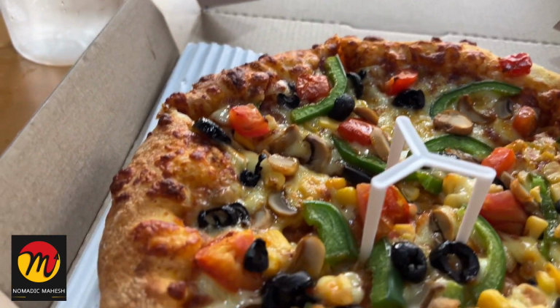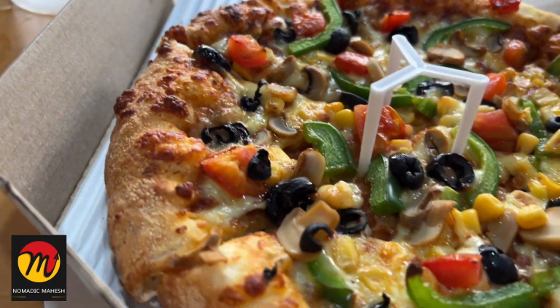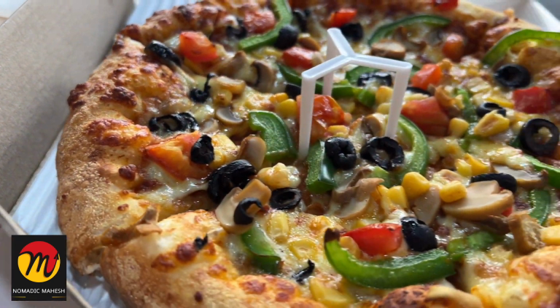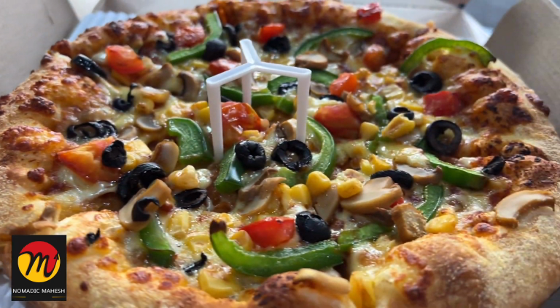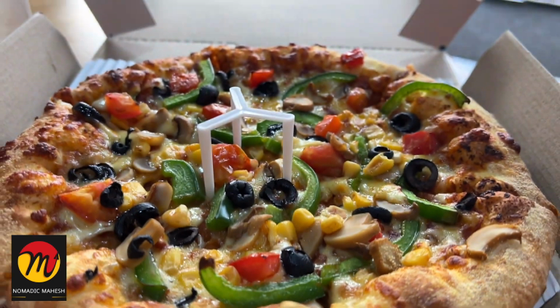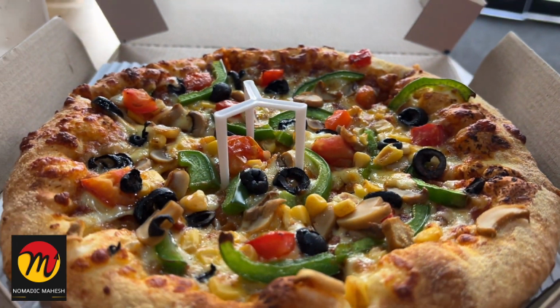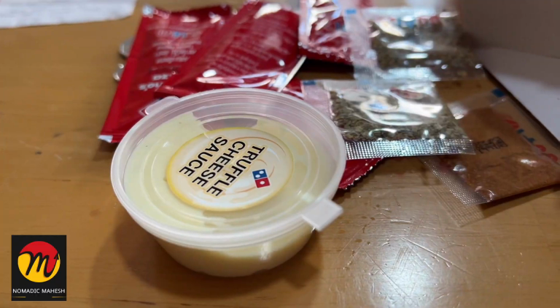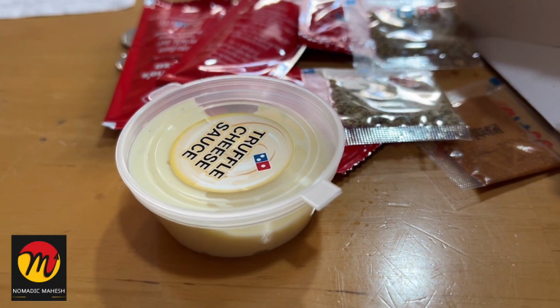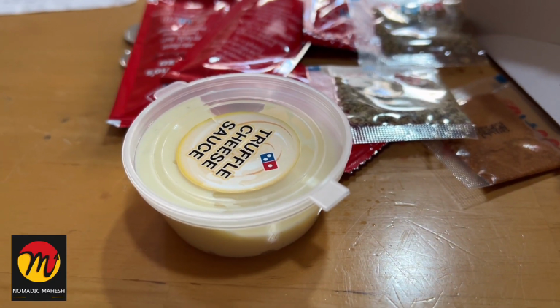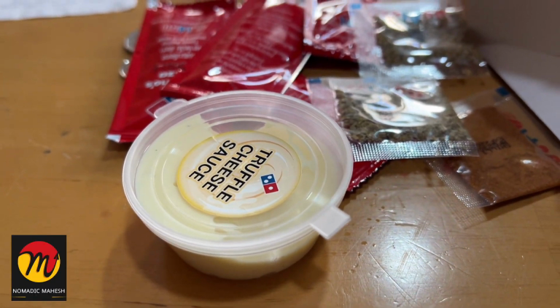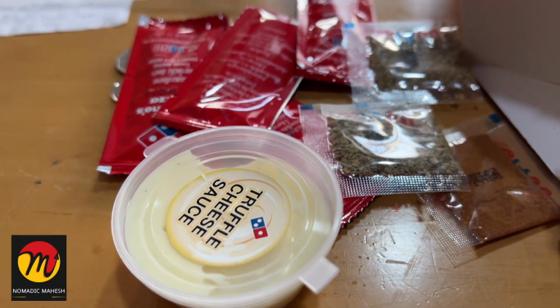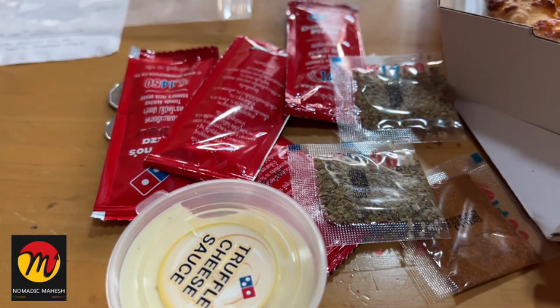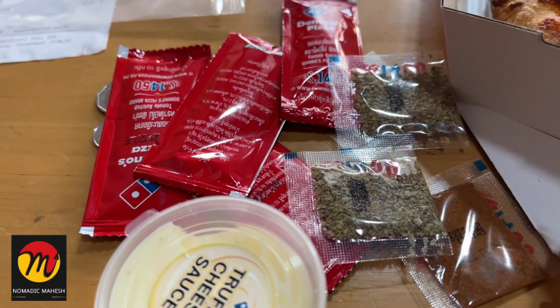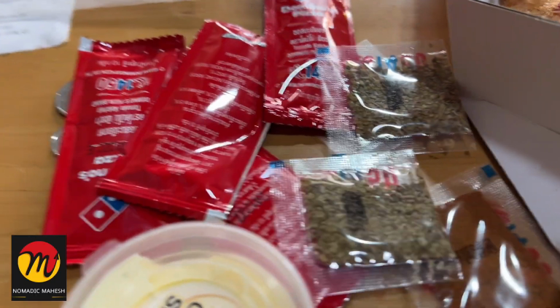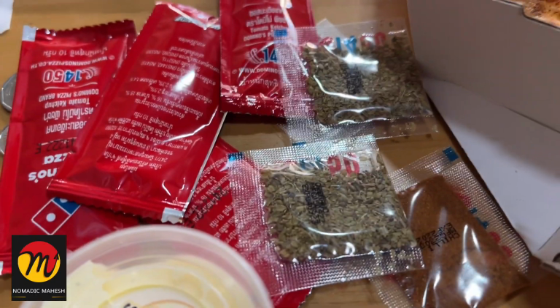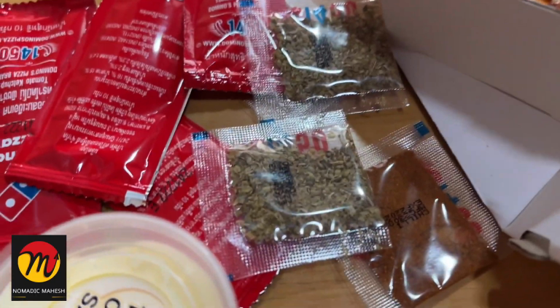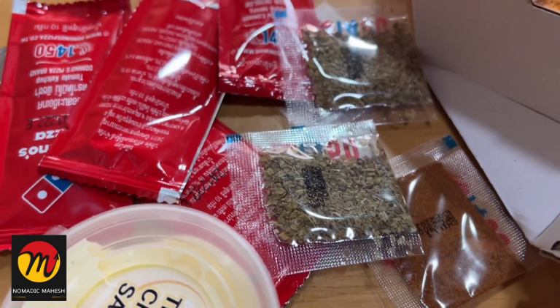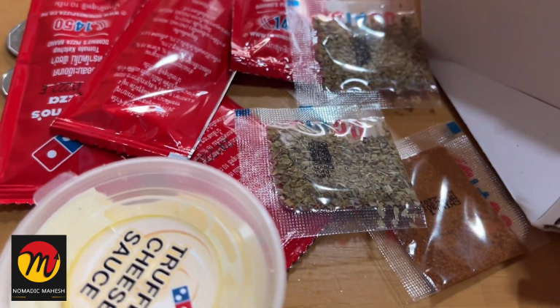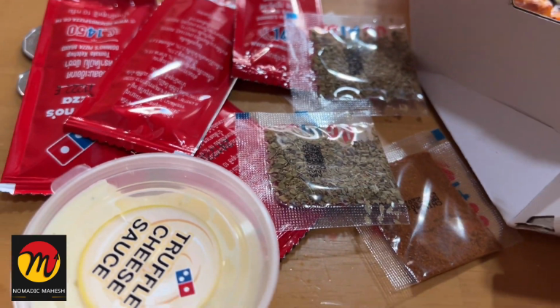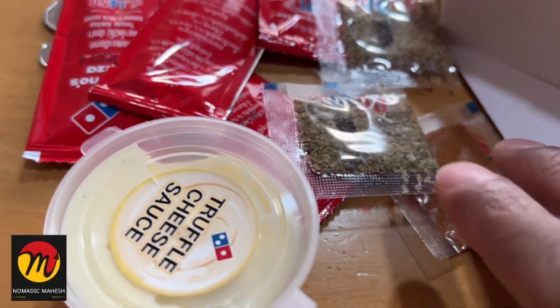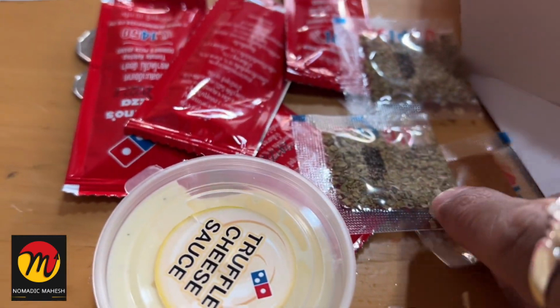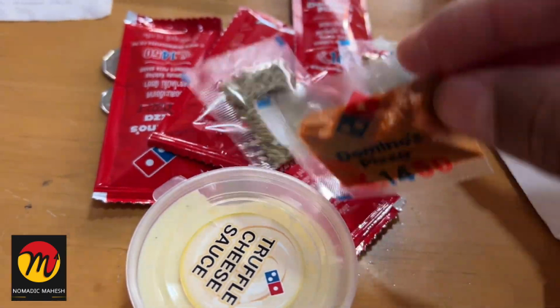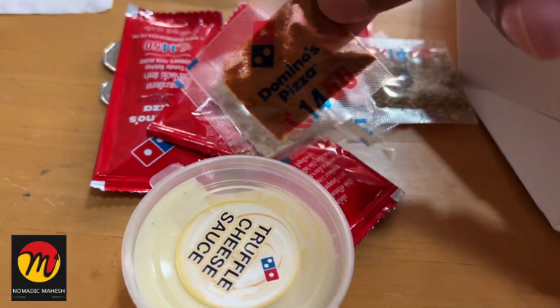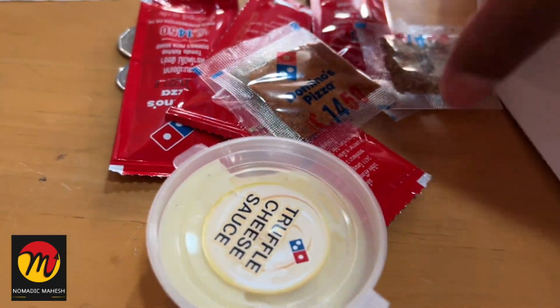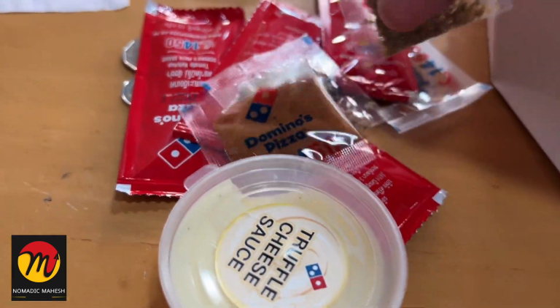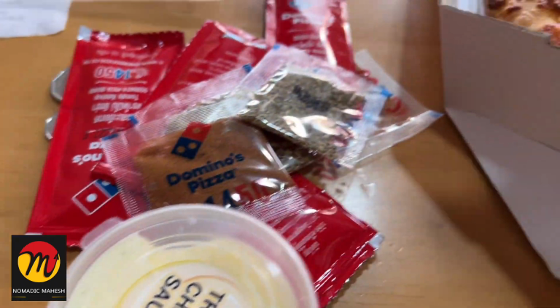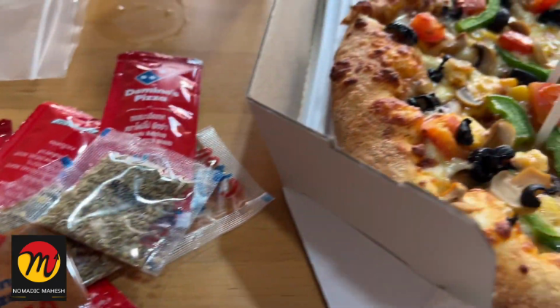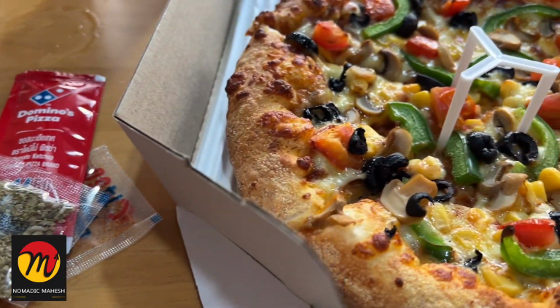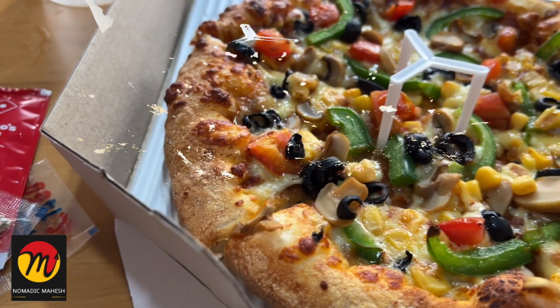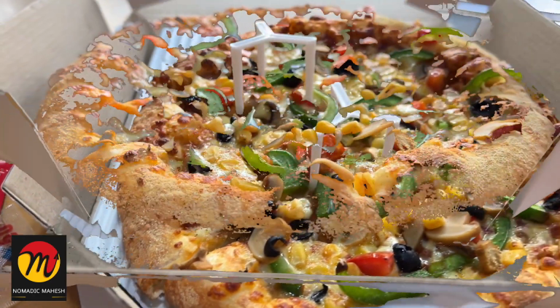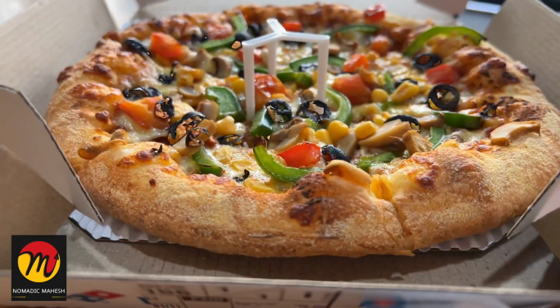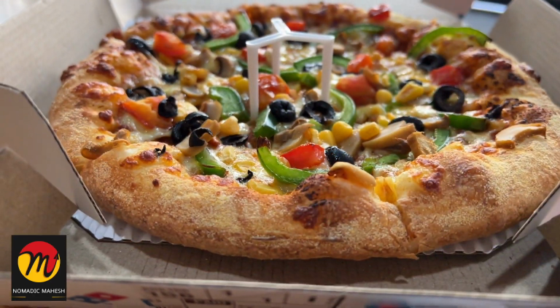When compared with vegetarian pizzas in Domino's stores in India, the taste here is very average. As I was hungry, I ate the pizza with the chili flakes and seasoning but I didn't enjoy the food. I will give 5 out of 10 for the taste.